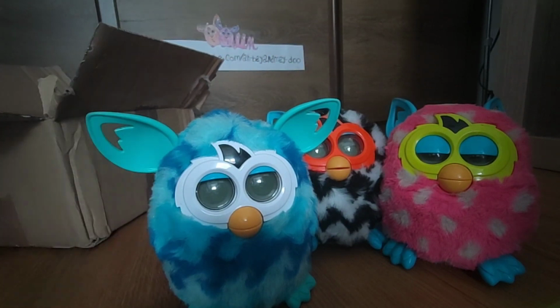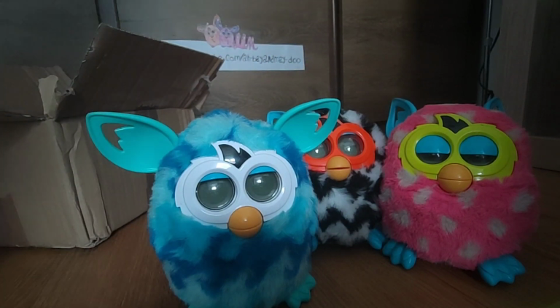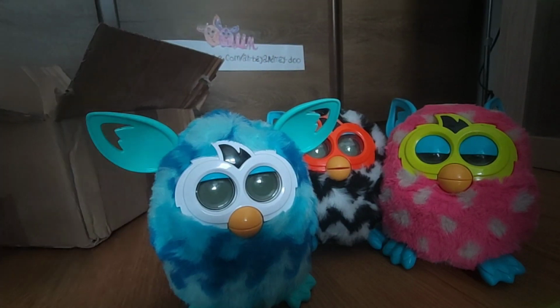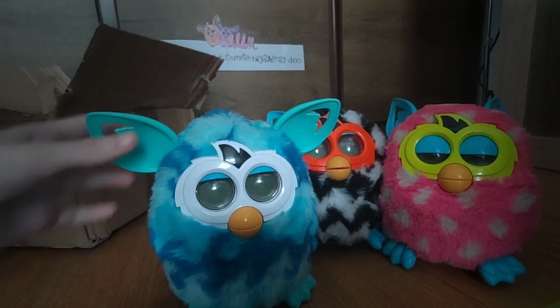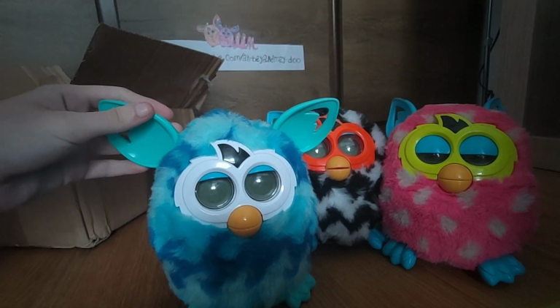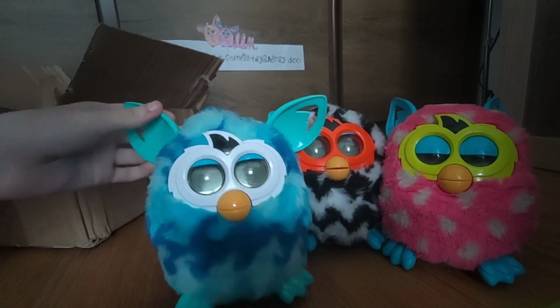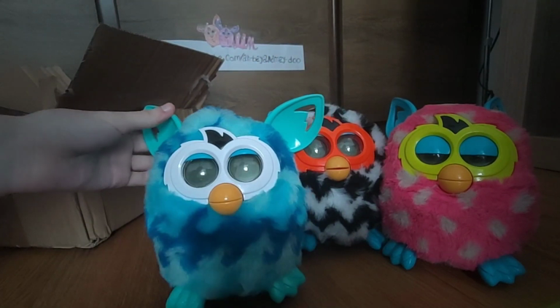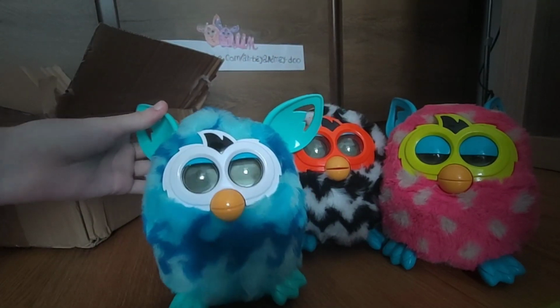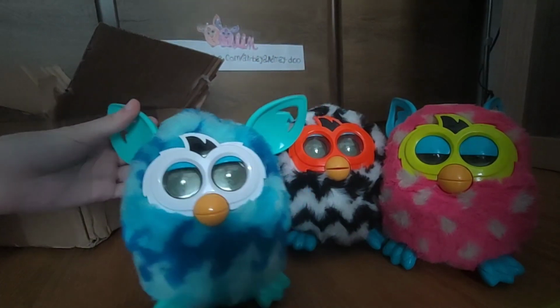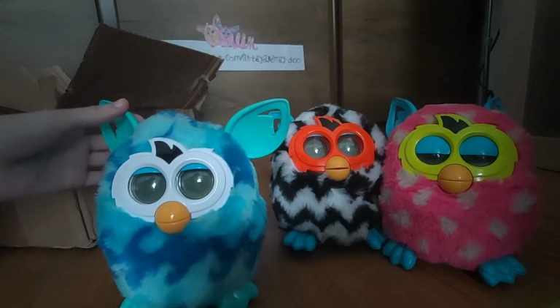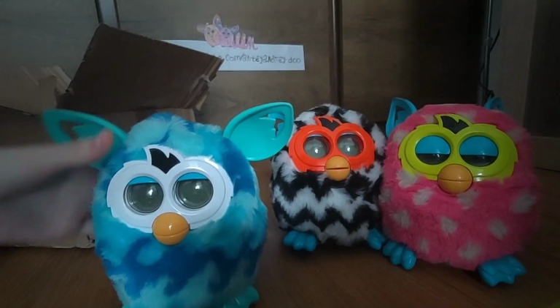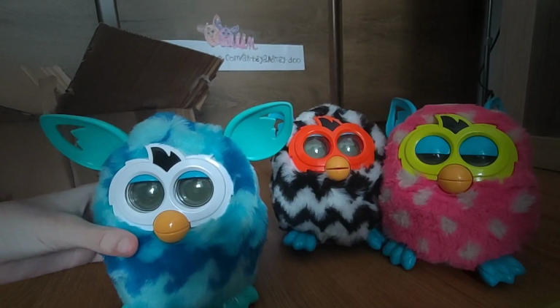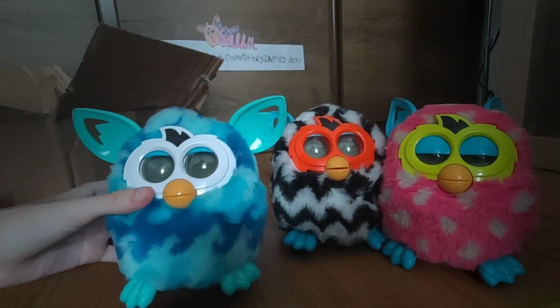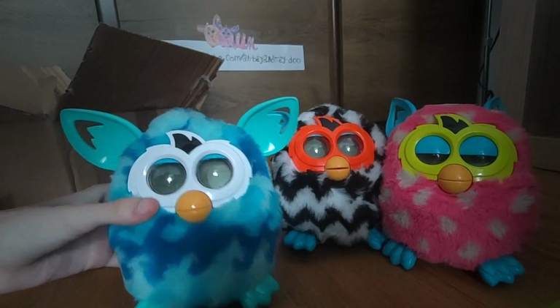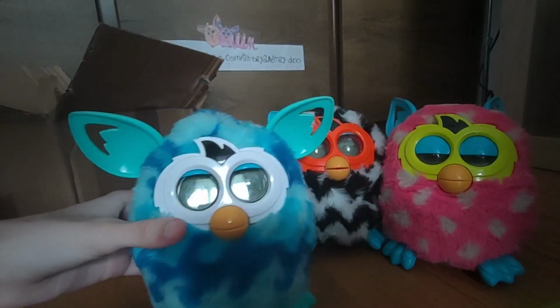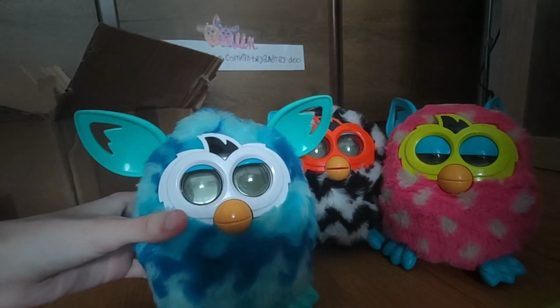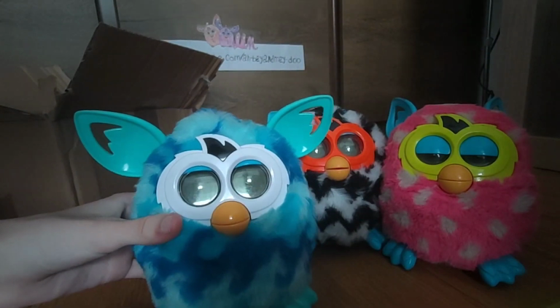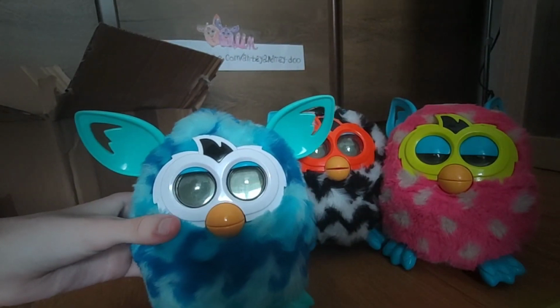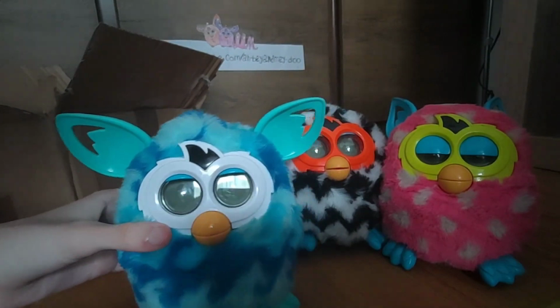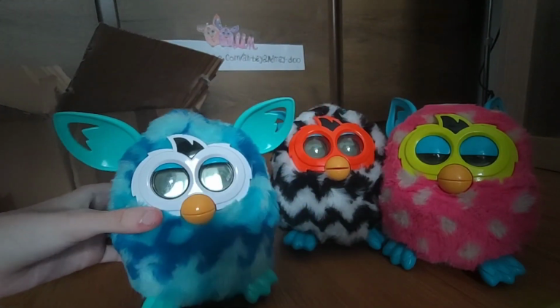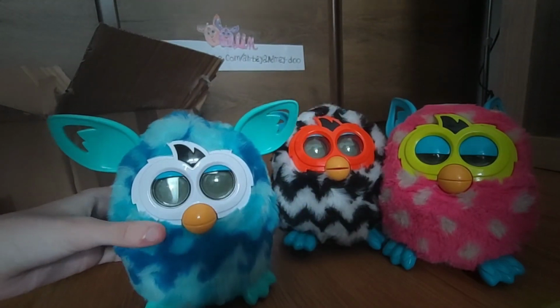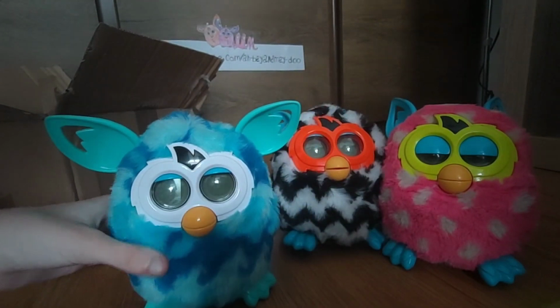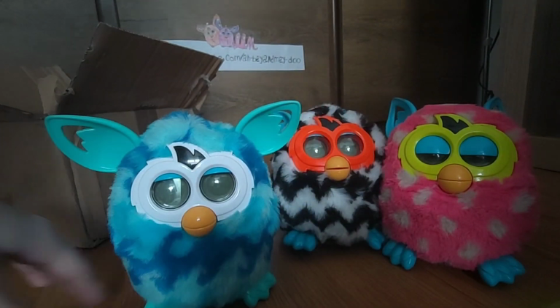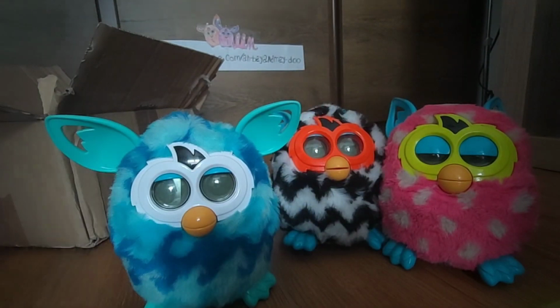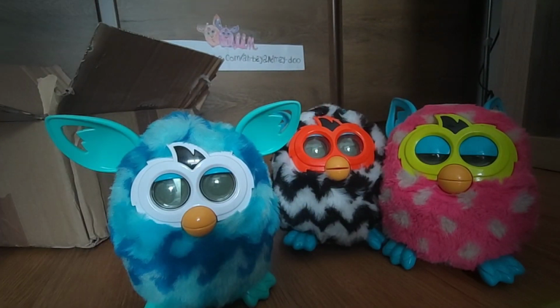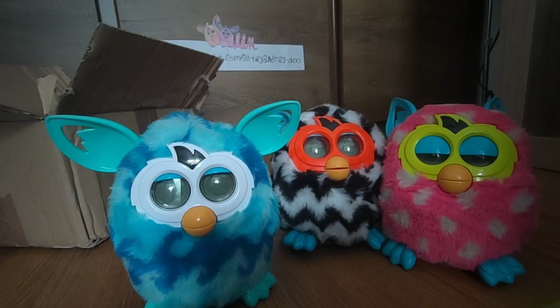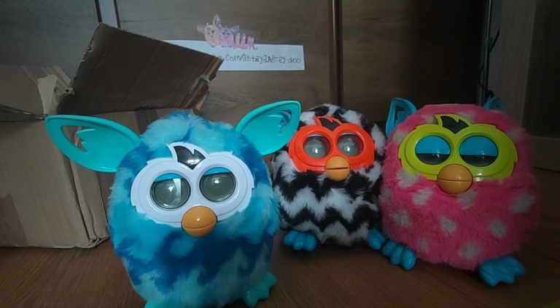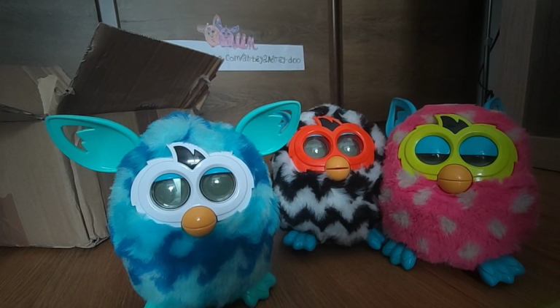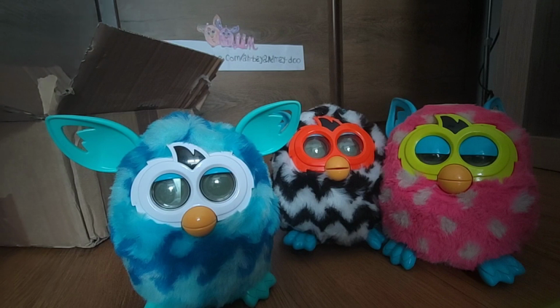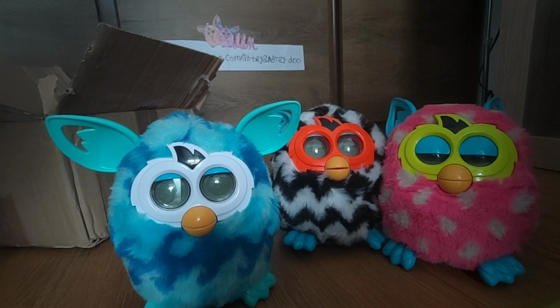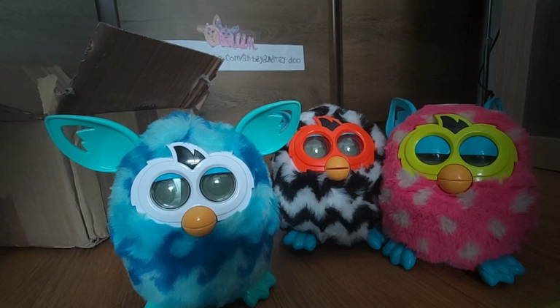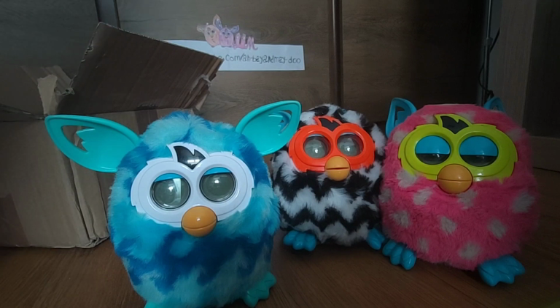Everything seems to be fine. They are kind of dirty, but I'll clean them. Now we're going to test them.